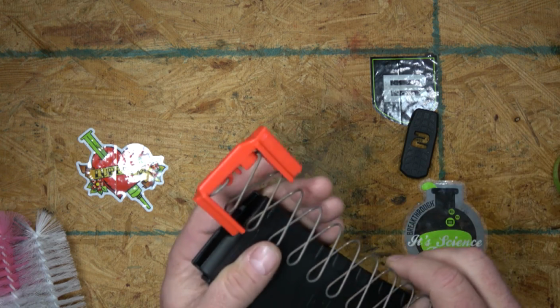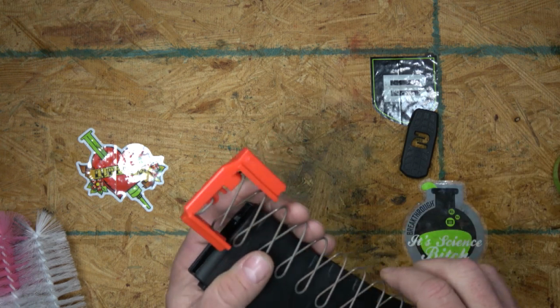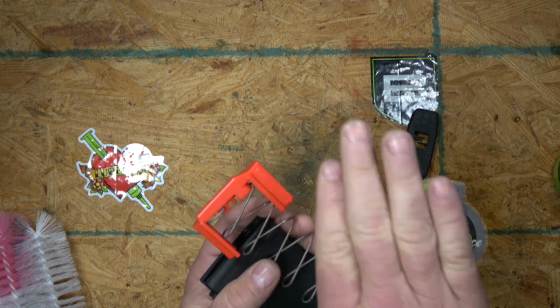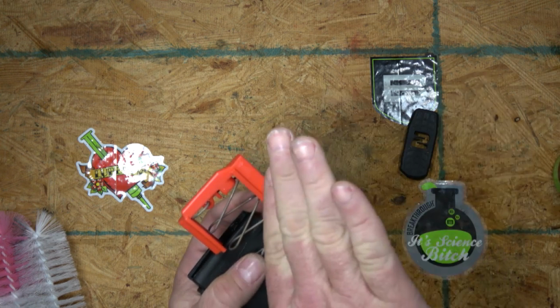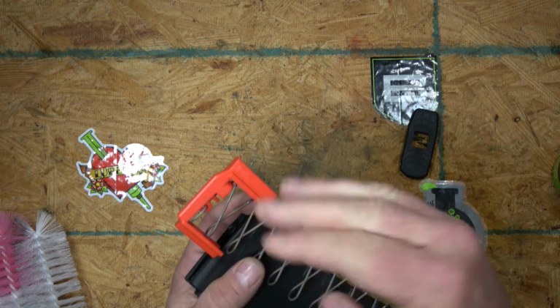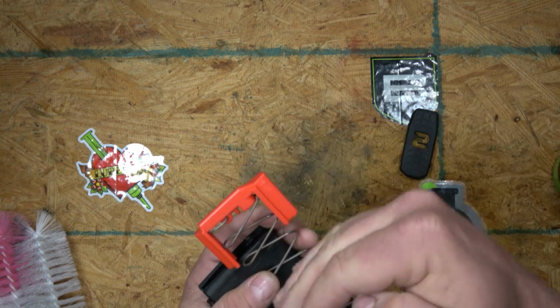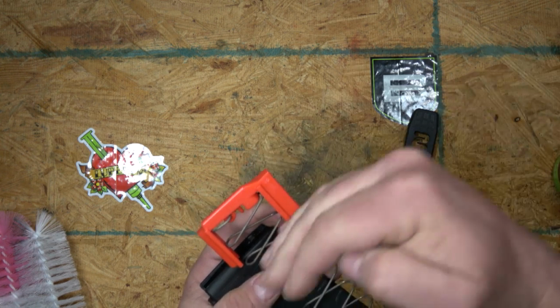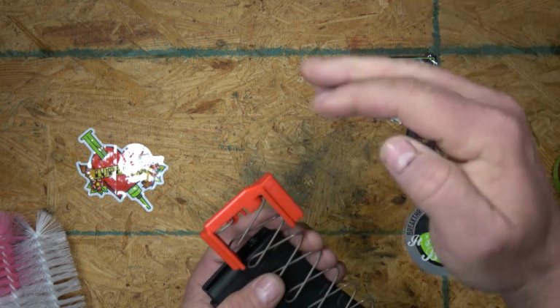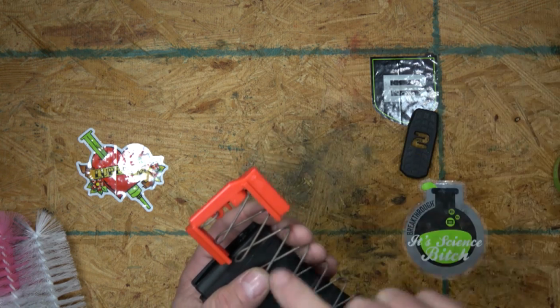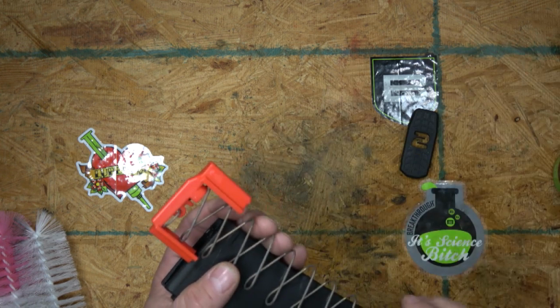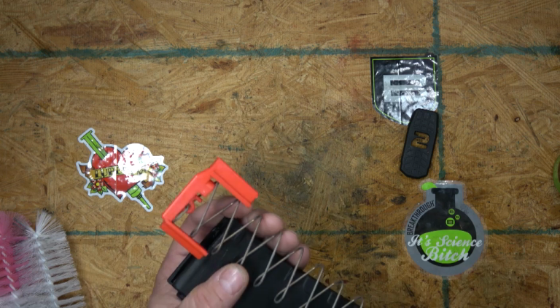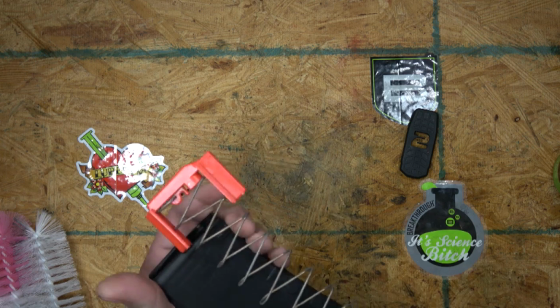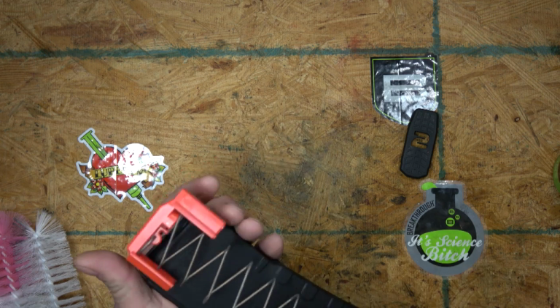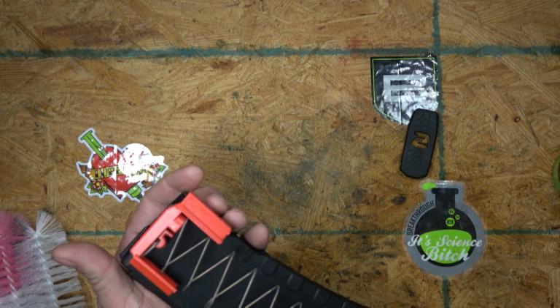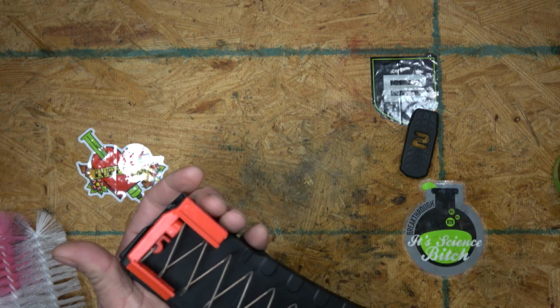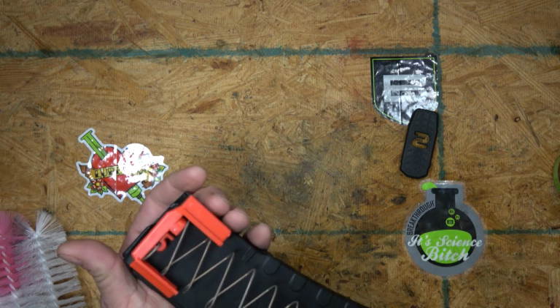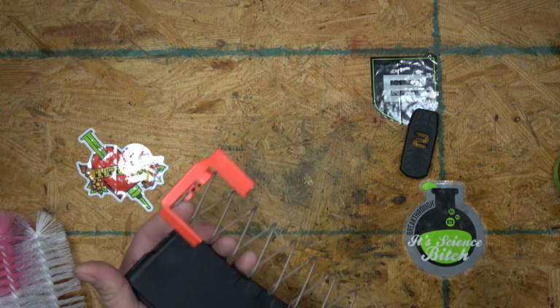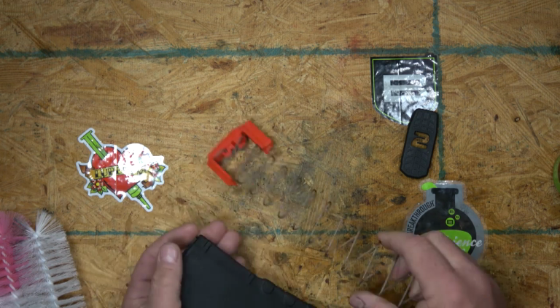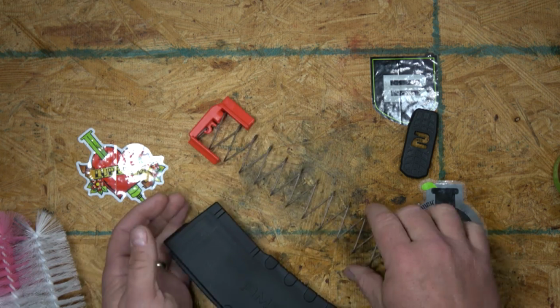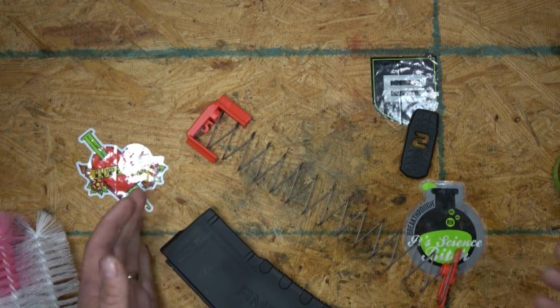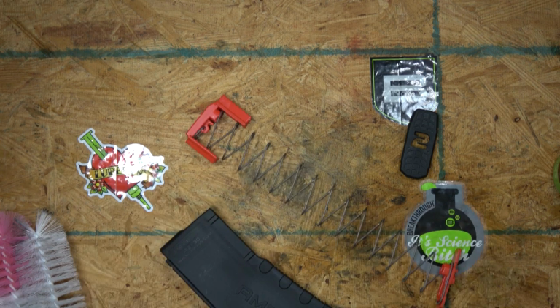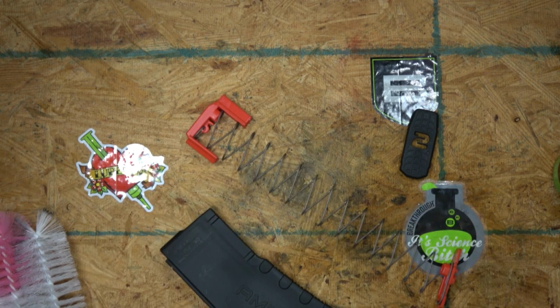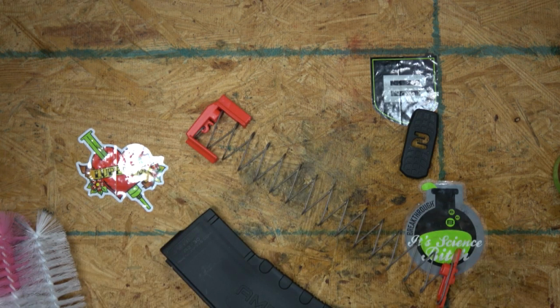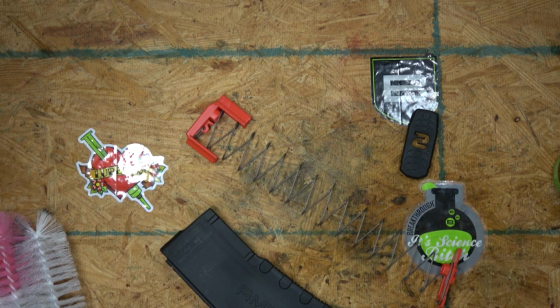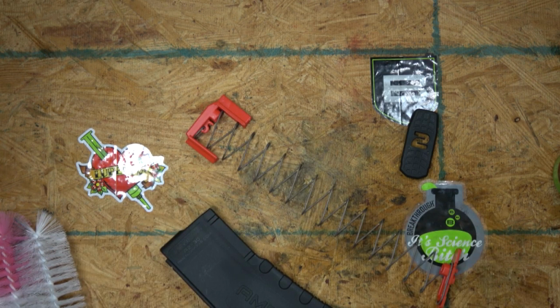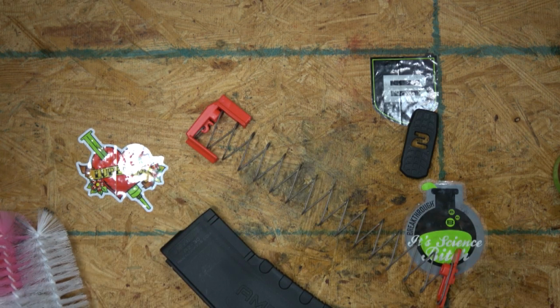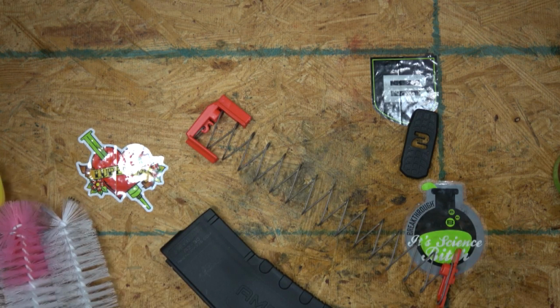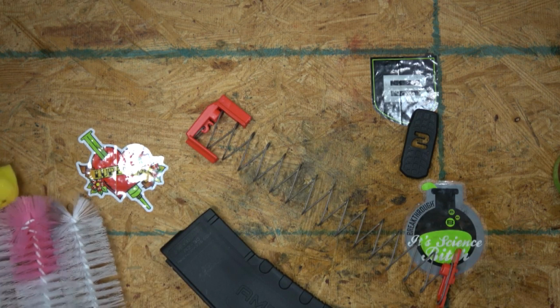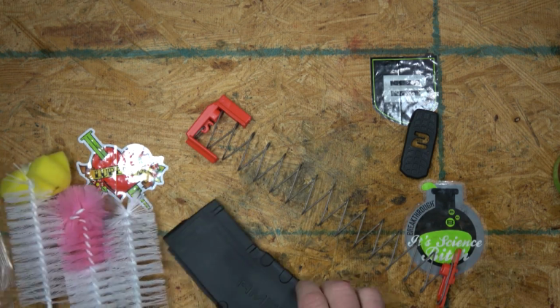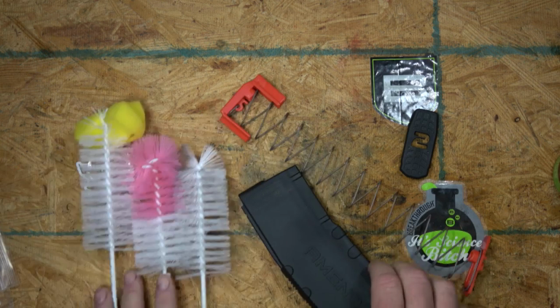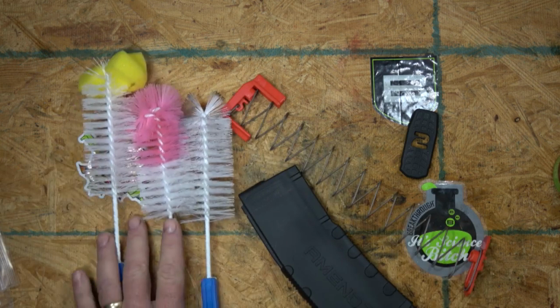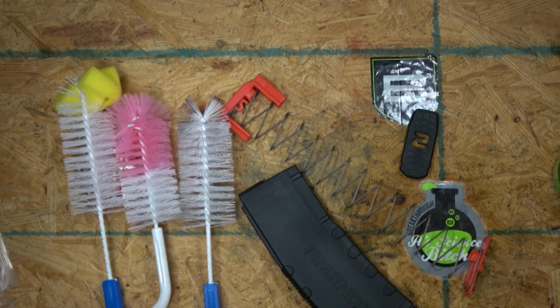Pistol magazines have a pretty nice cant, rifle magazines less so. But this one, of course, is not dirty — but if it were...